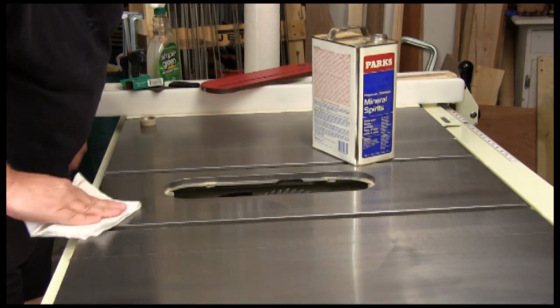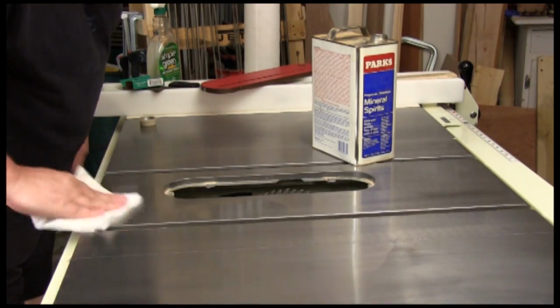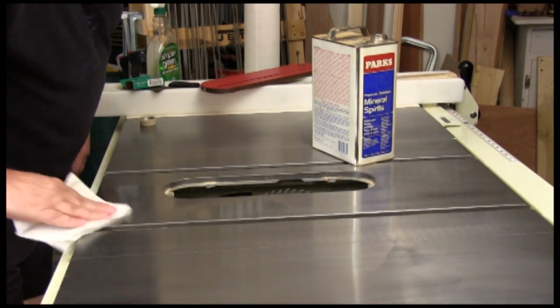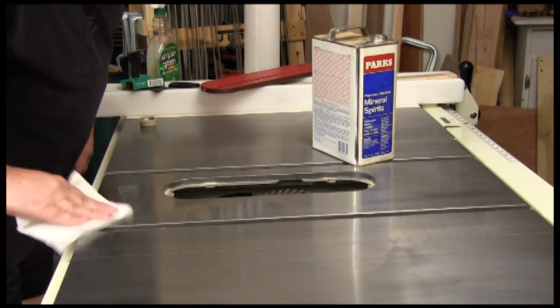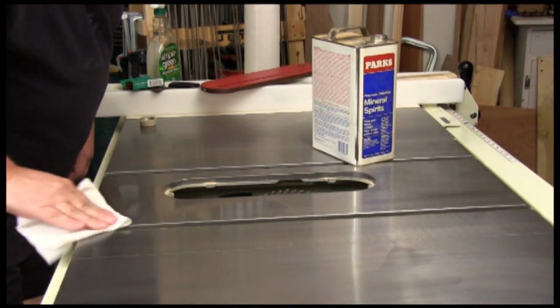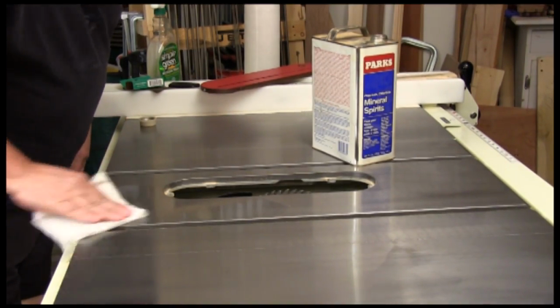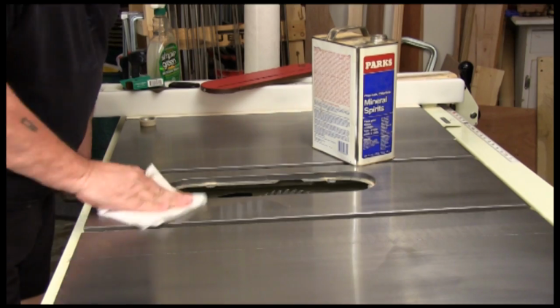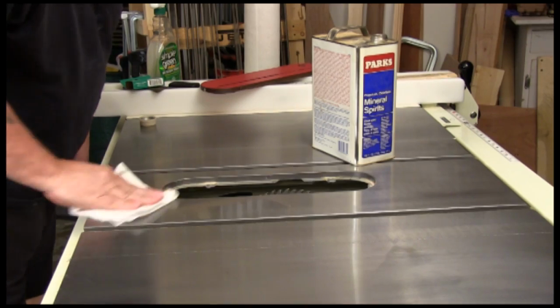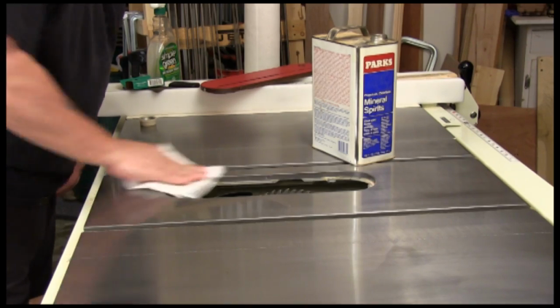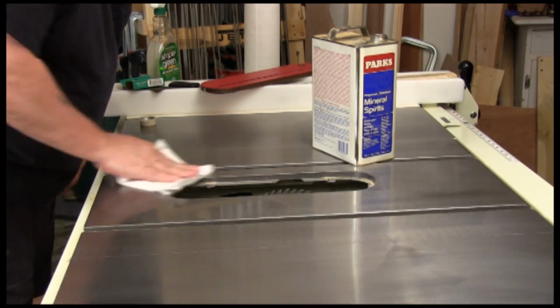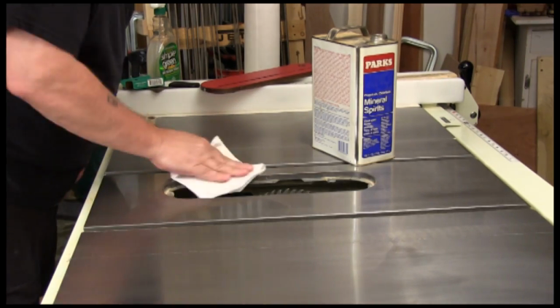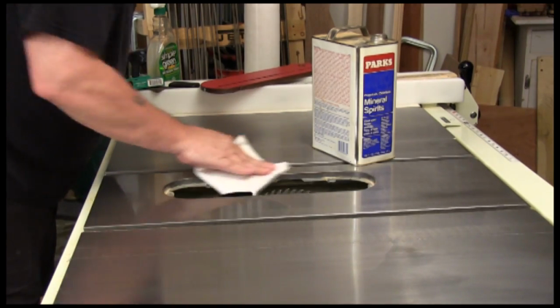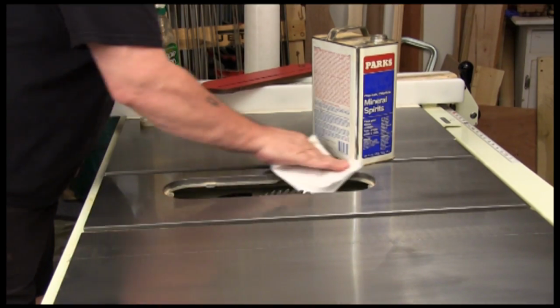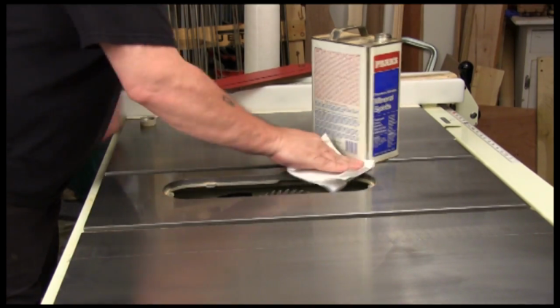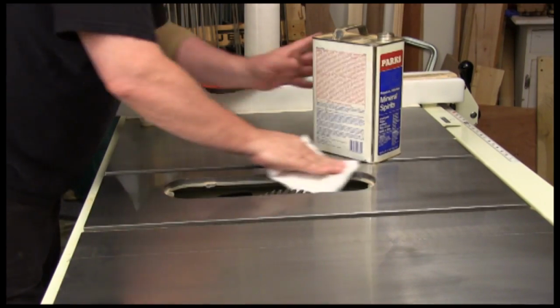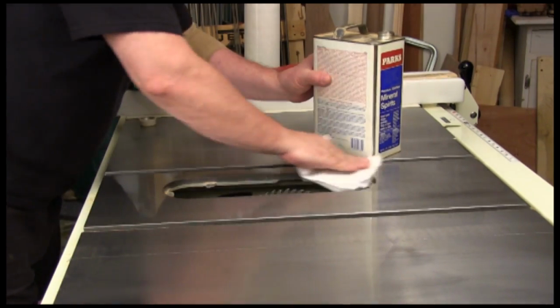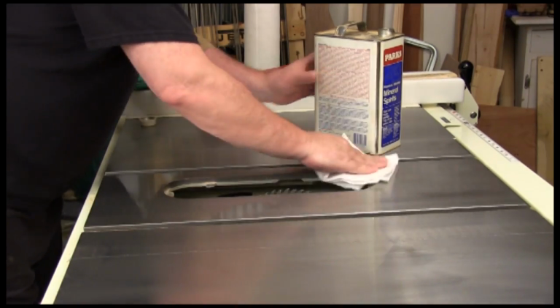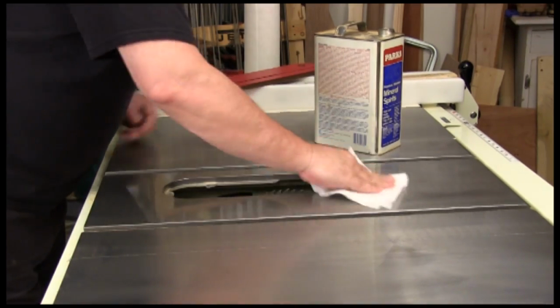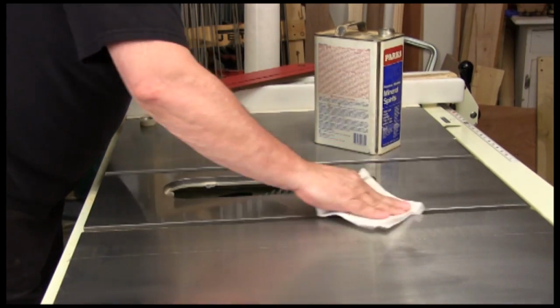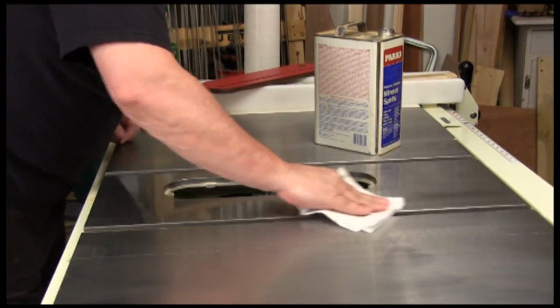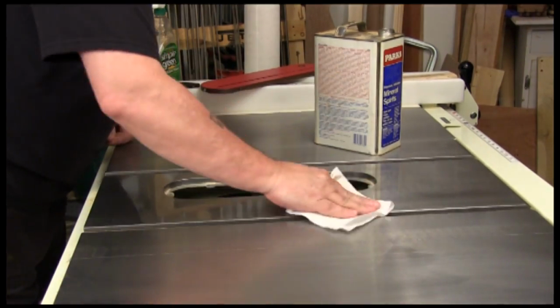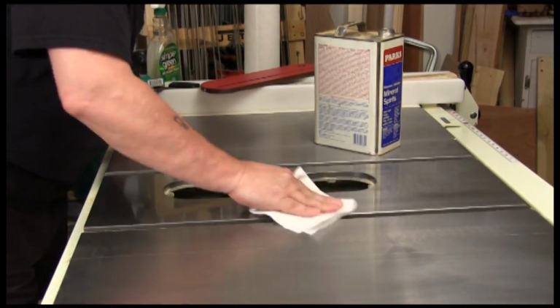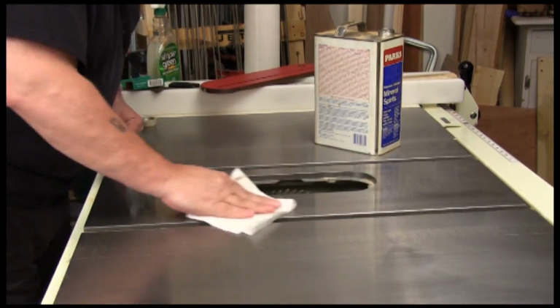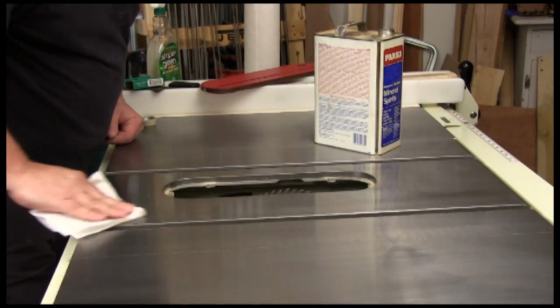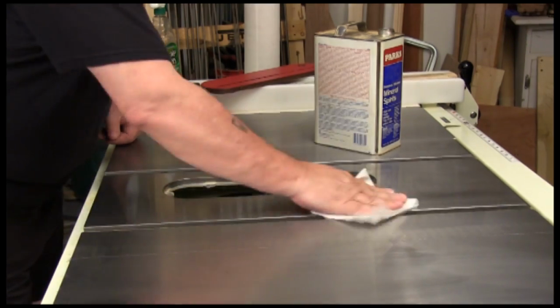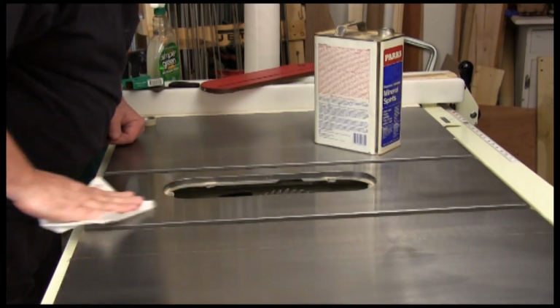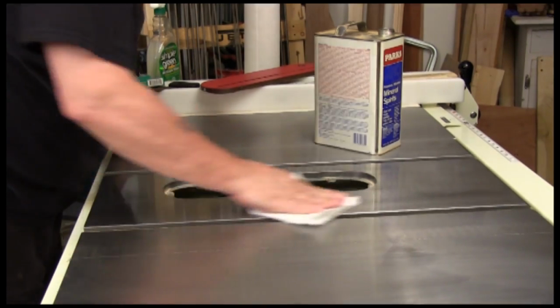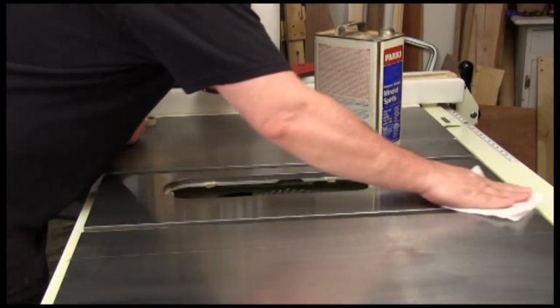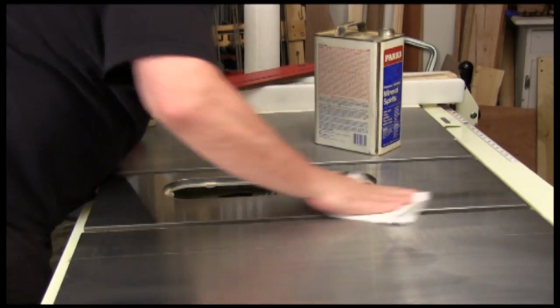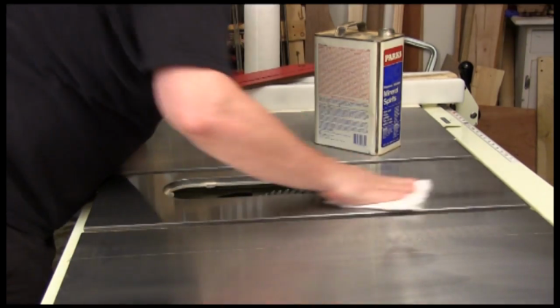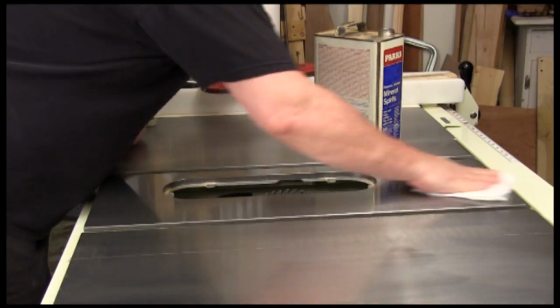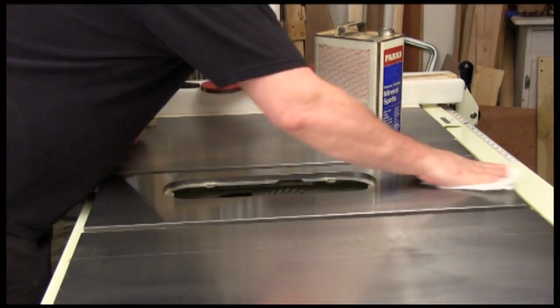Plain mineral spirits usually does the trick, but make sure you check the container of whatever you've been putting on your saw. Then after we get everything off, you just need to wipe it down and let it dry.